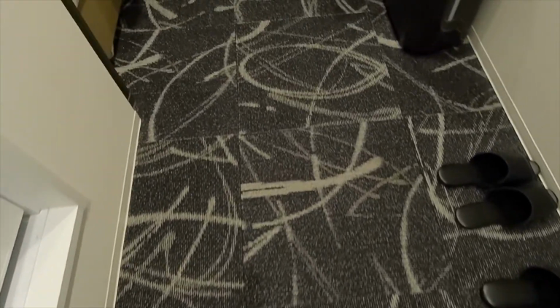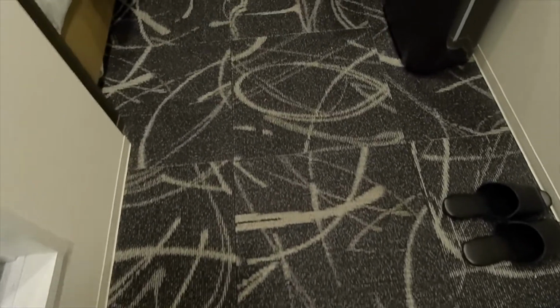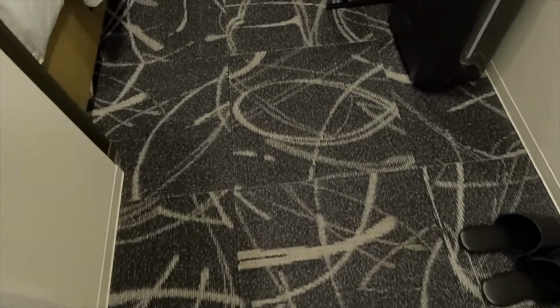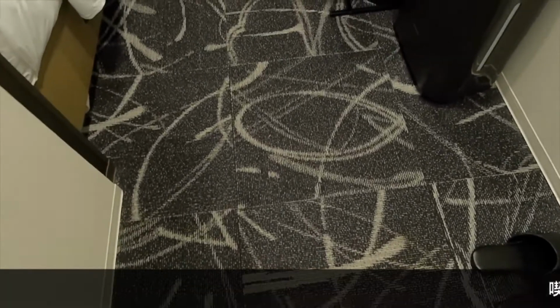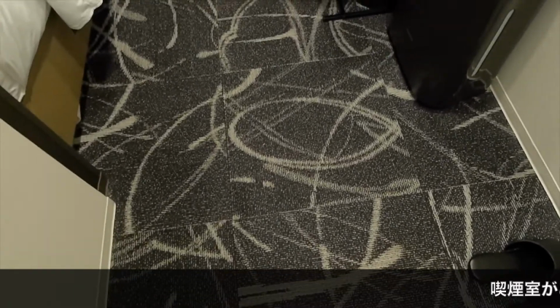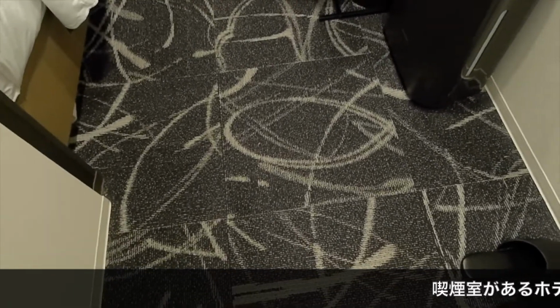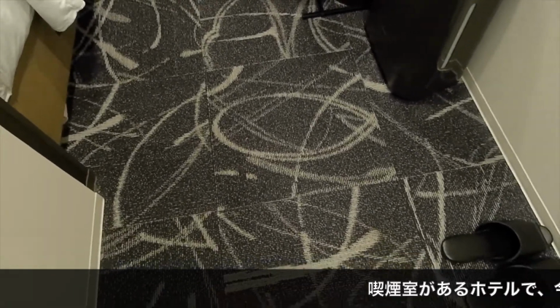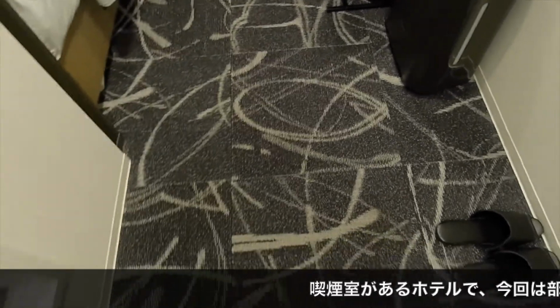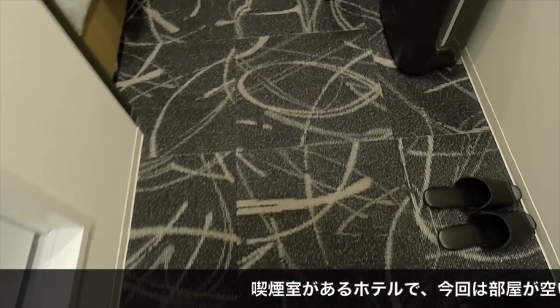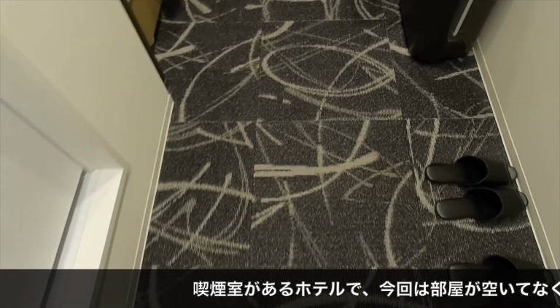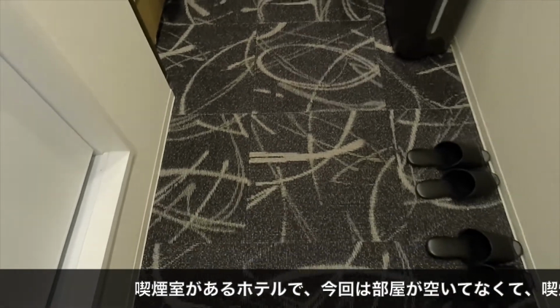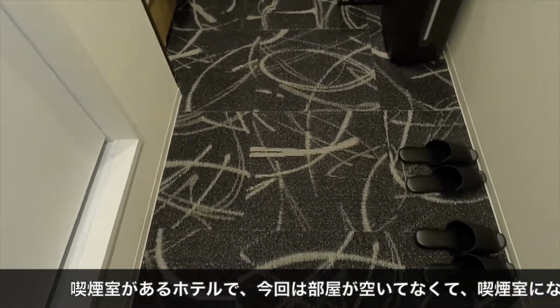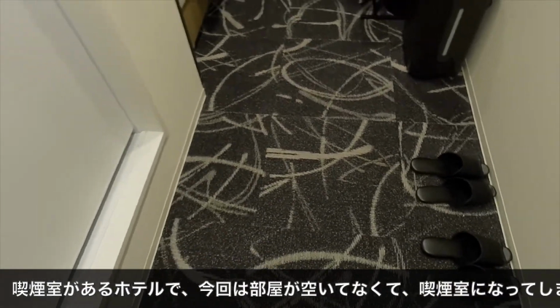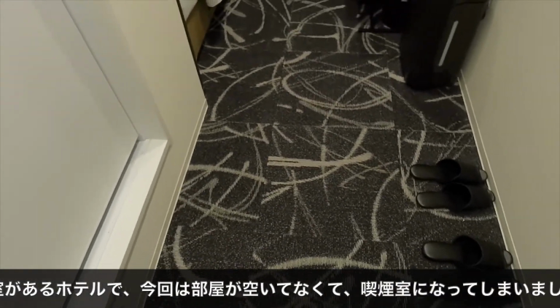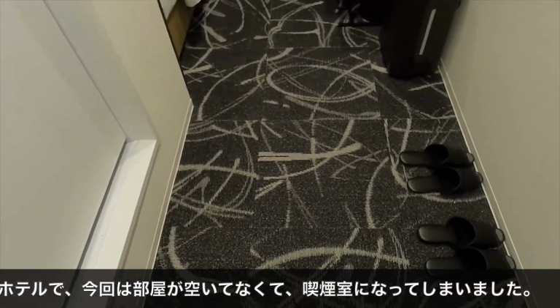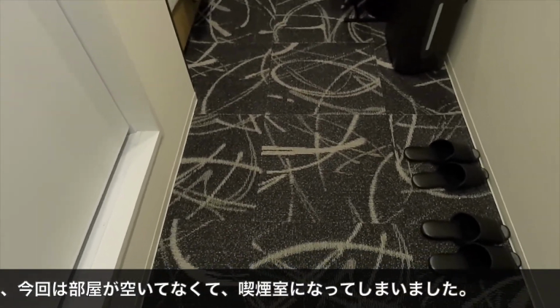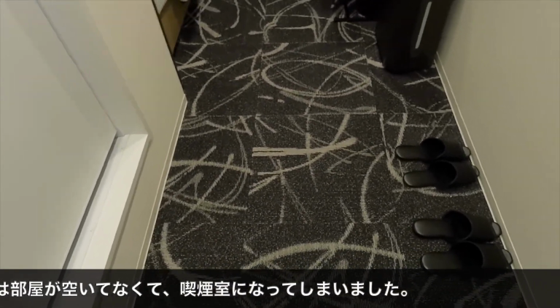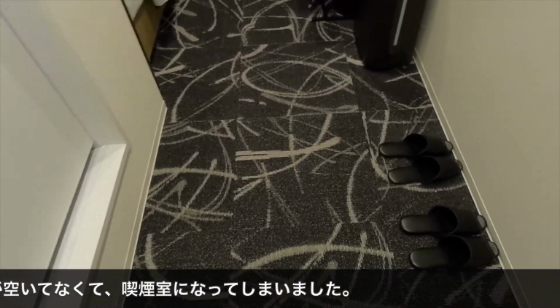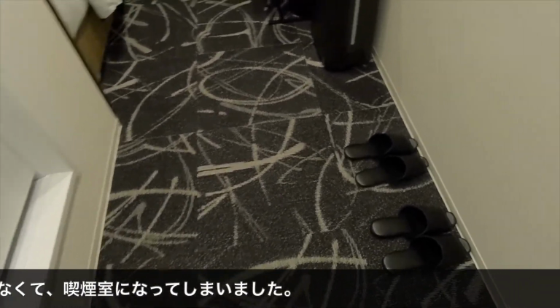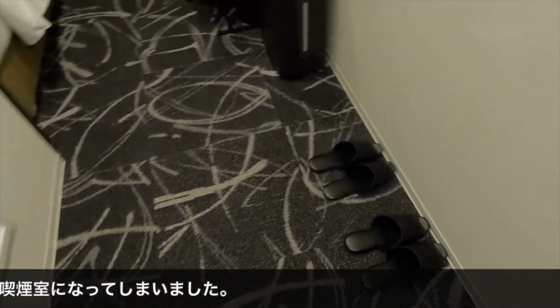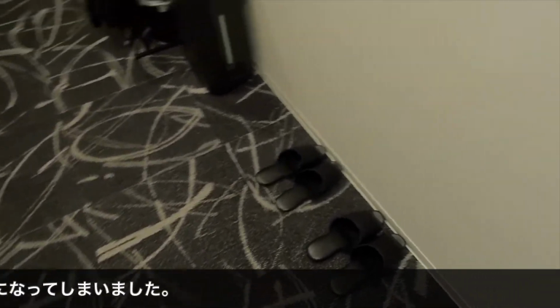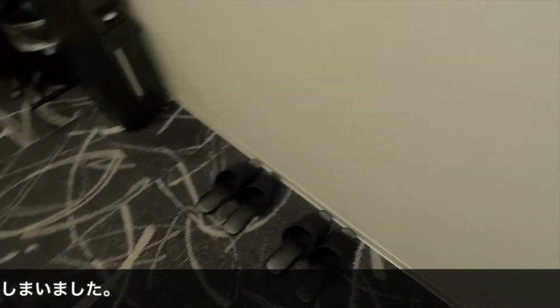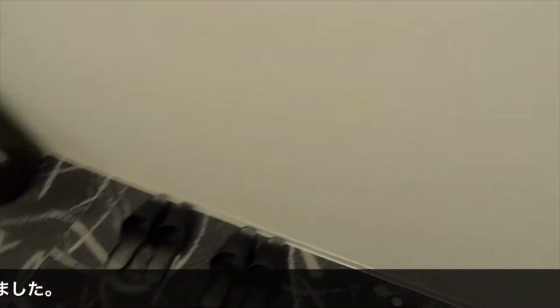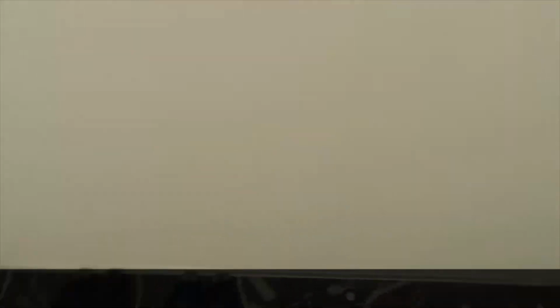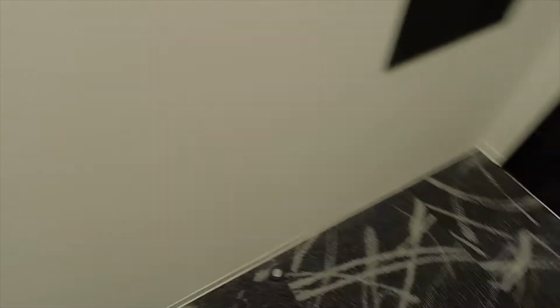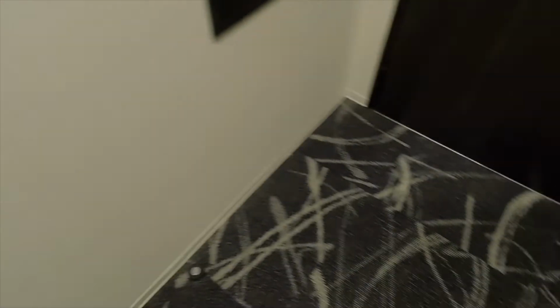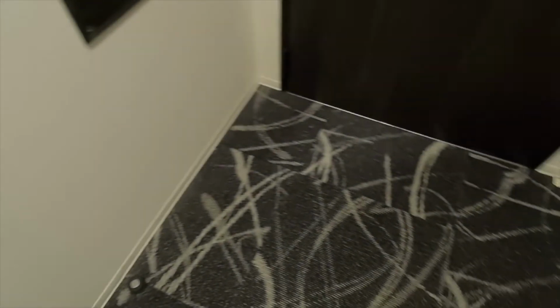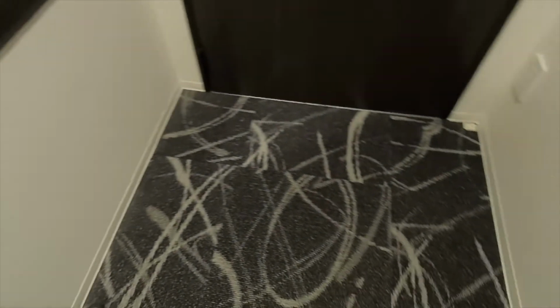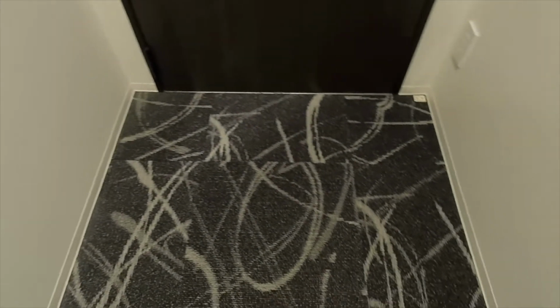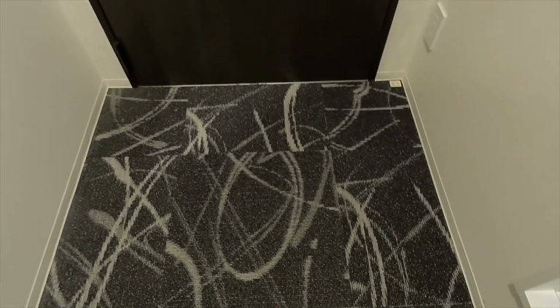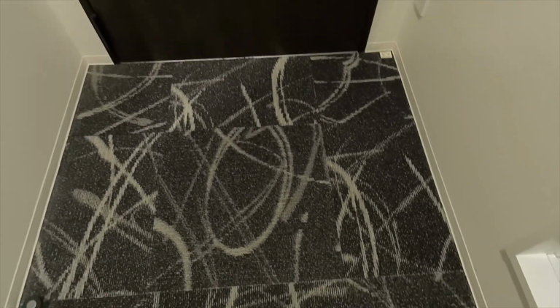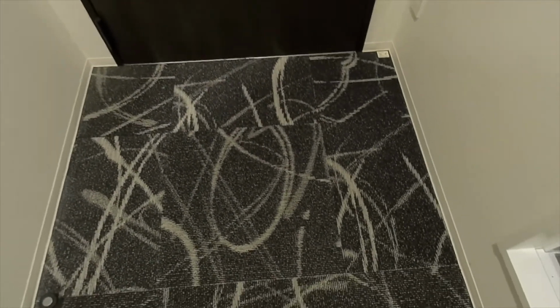今日は空いてなくて、突然喫煙室になったので、入った途端にちょっとタバコの匂いがしました。入ってですね、下はこういった形のカーペットになってます。